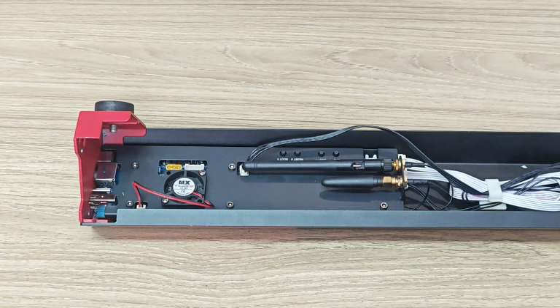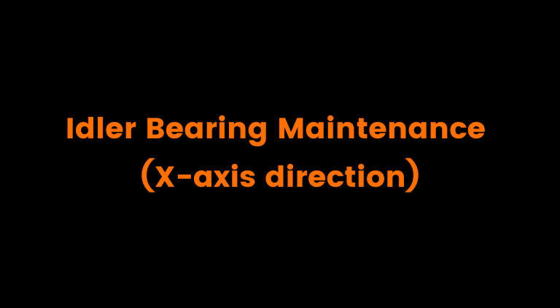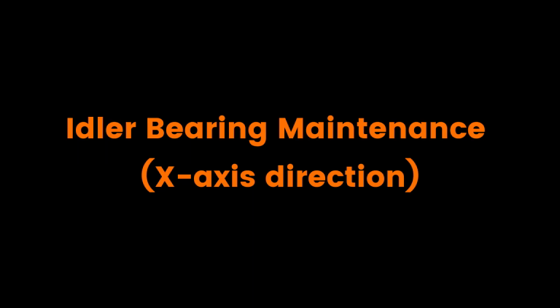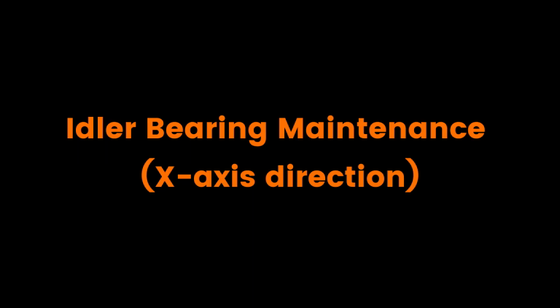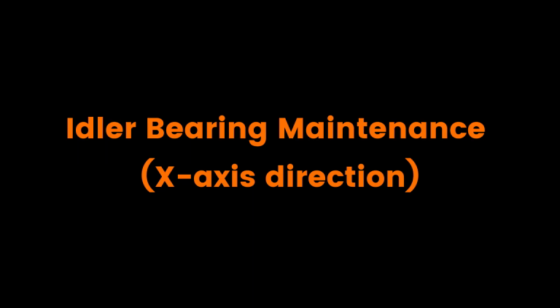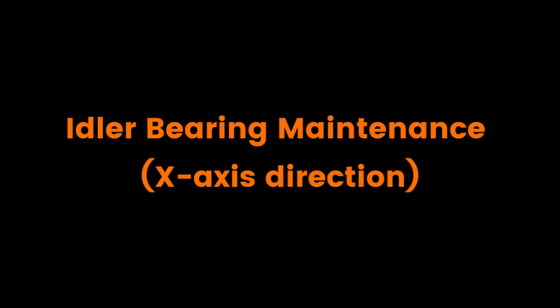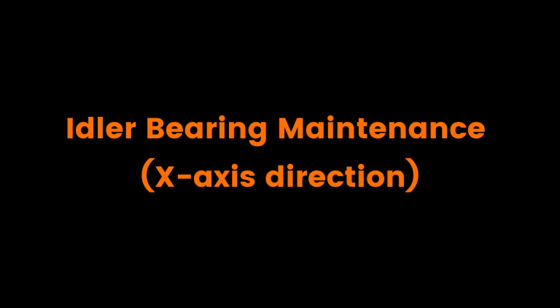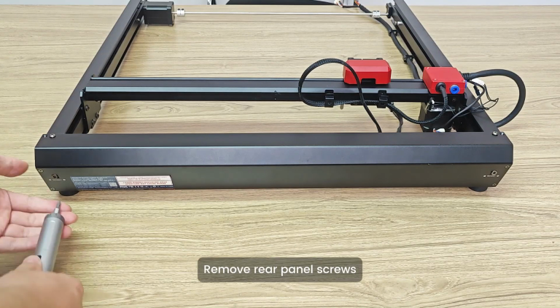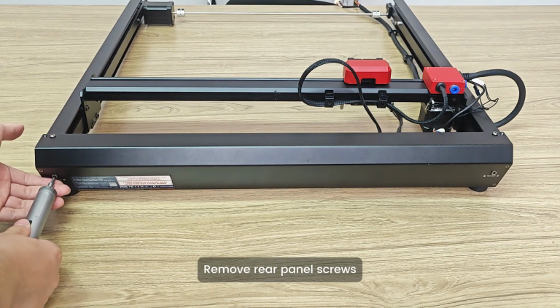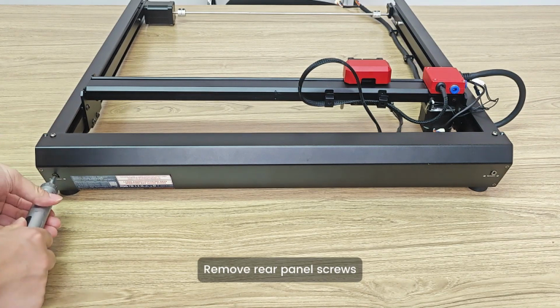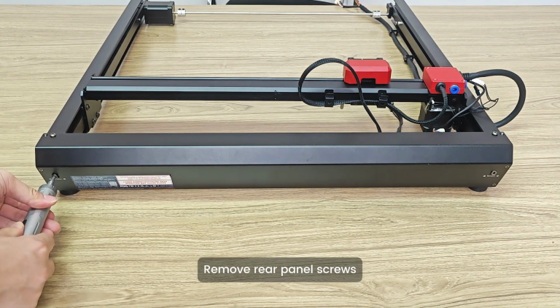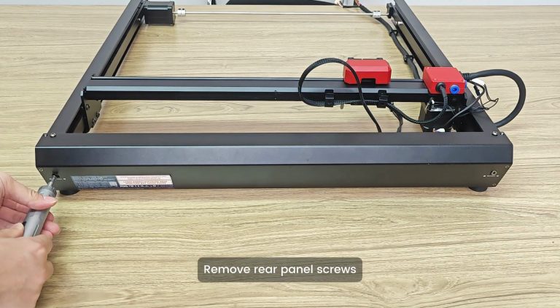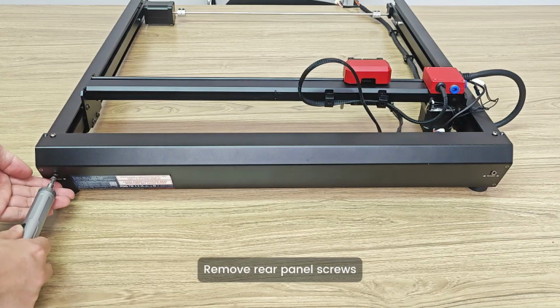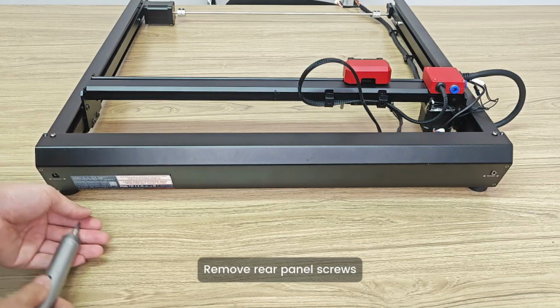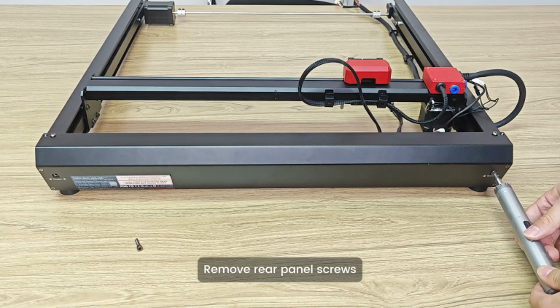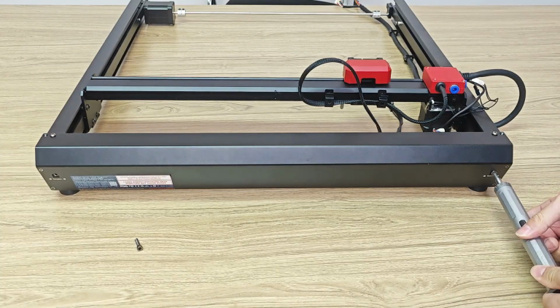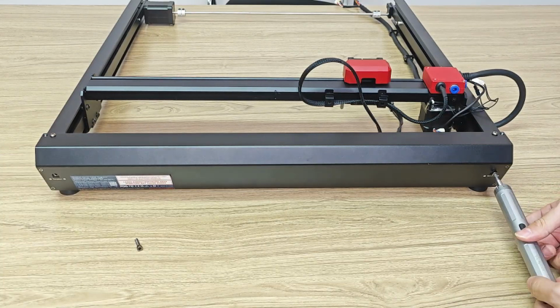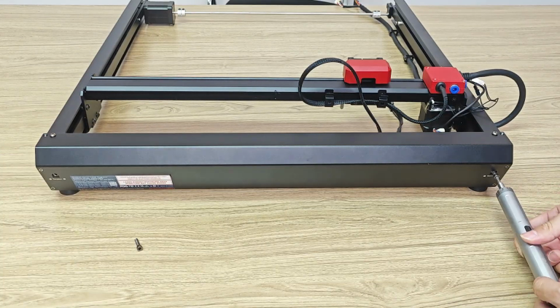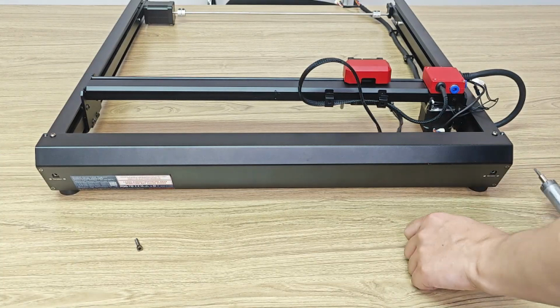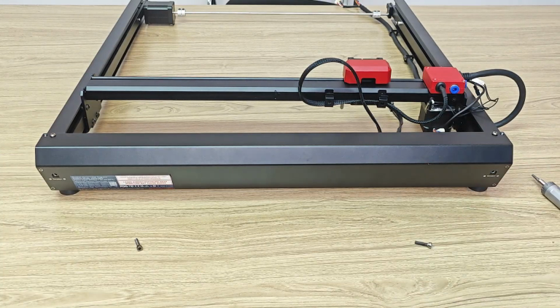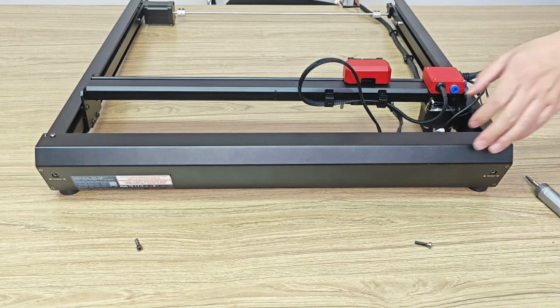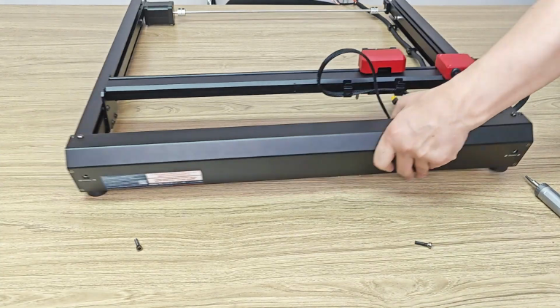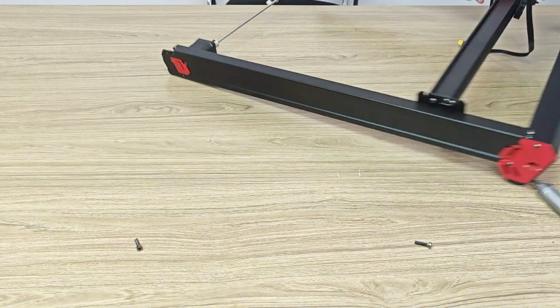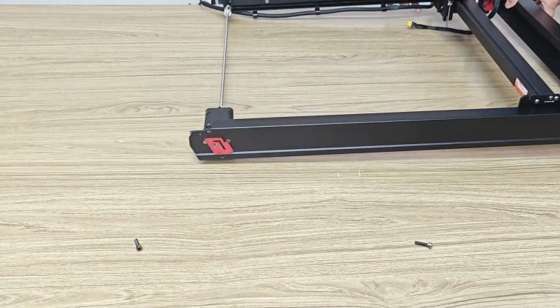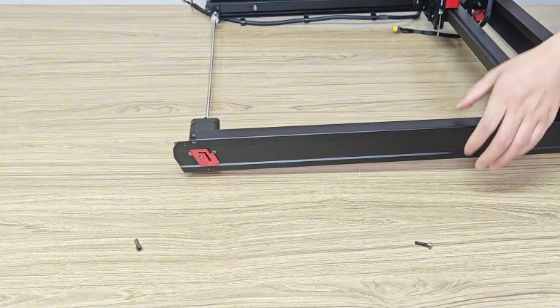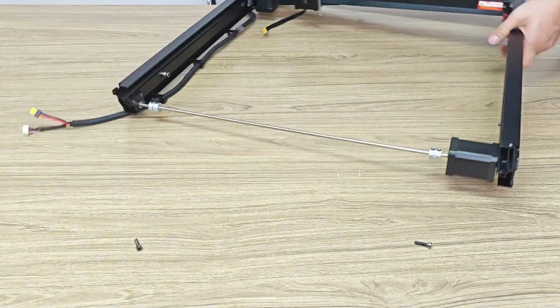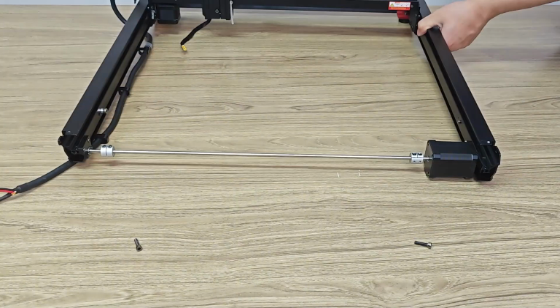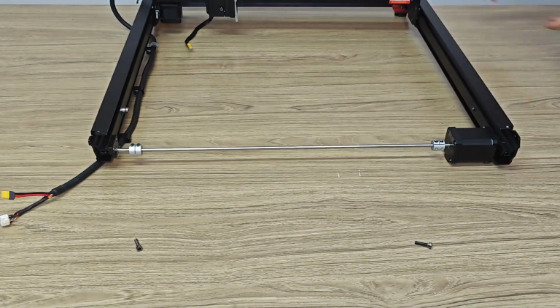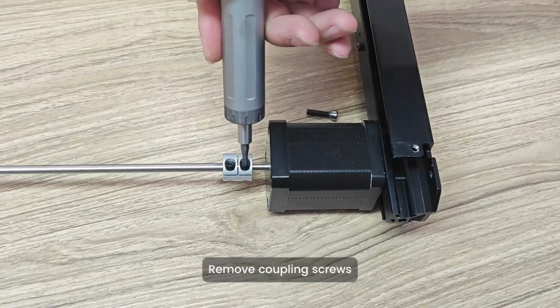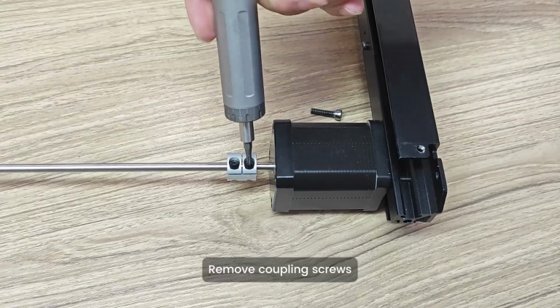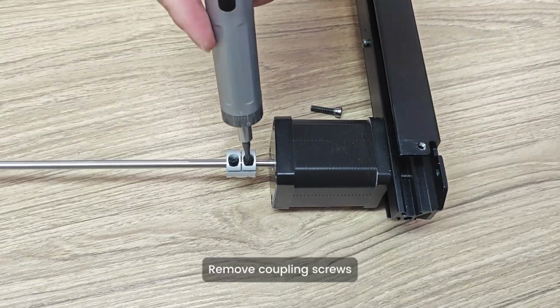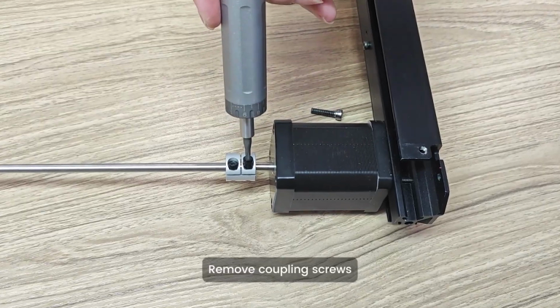Idler bearing maintenance. Remove rear panel screws. Remove coupling screws.